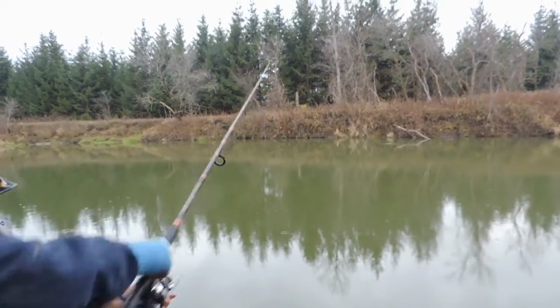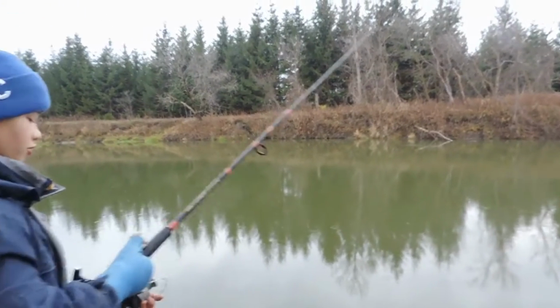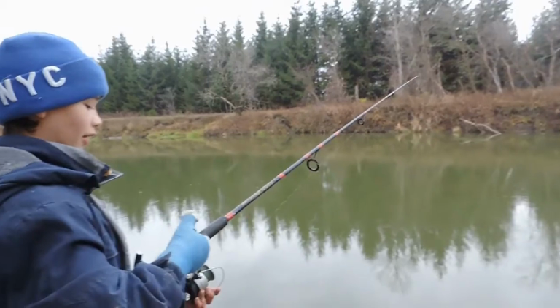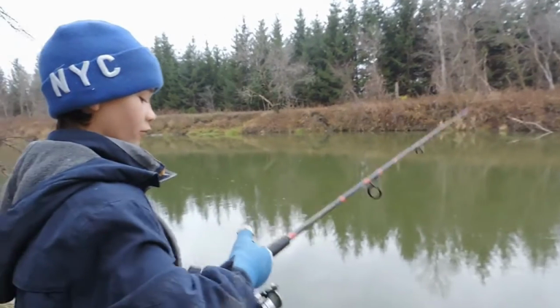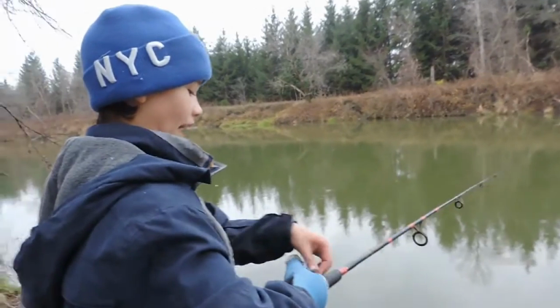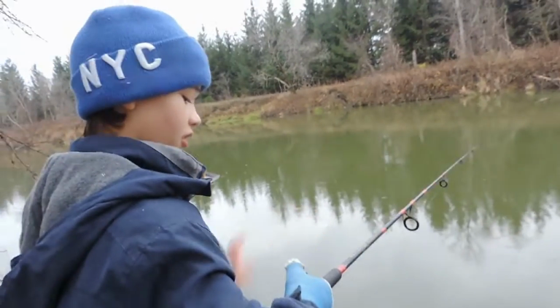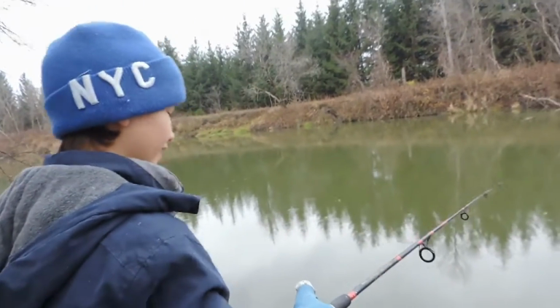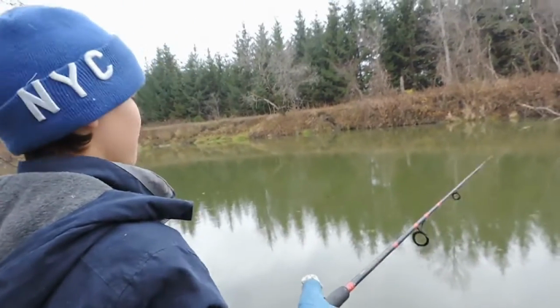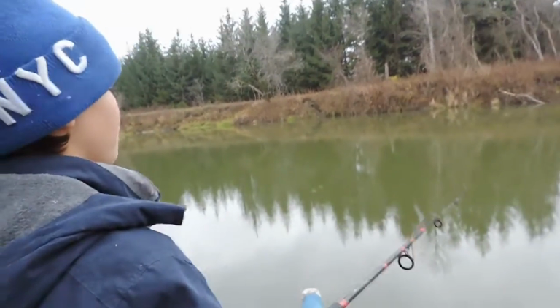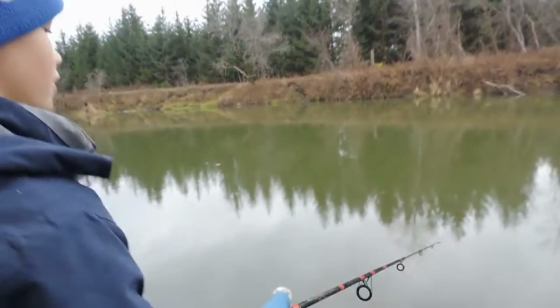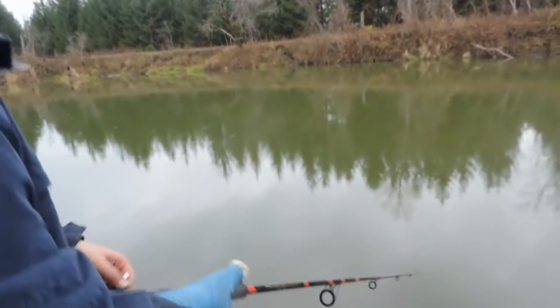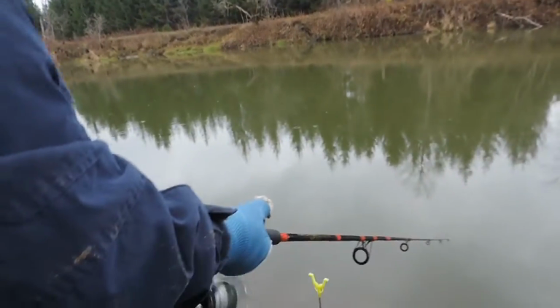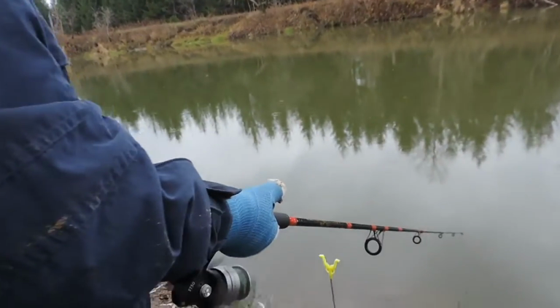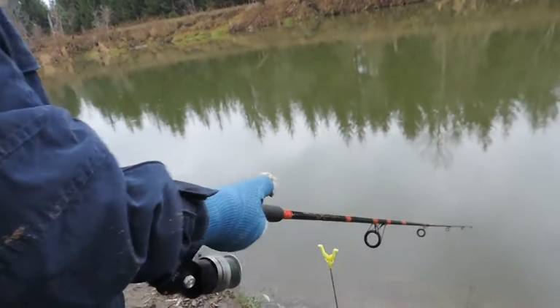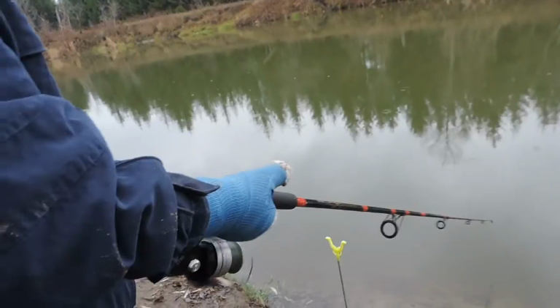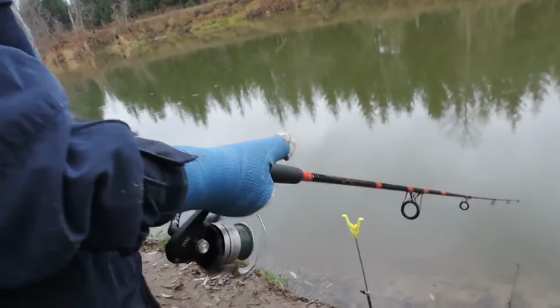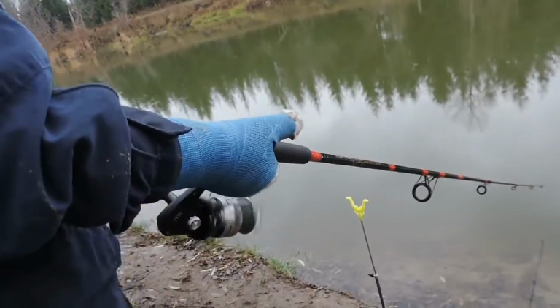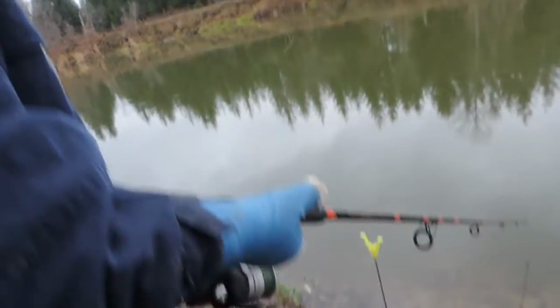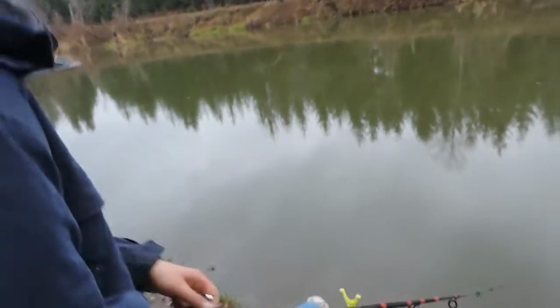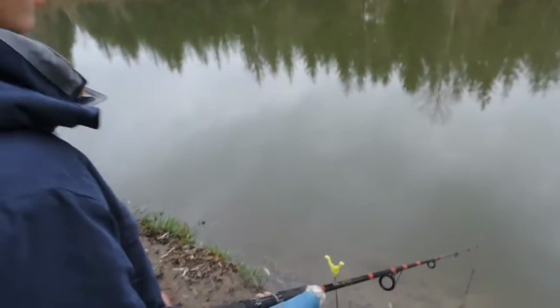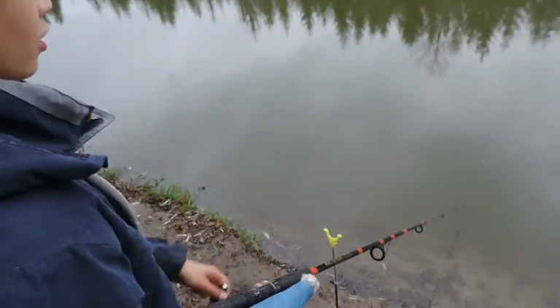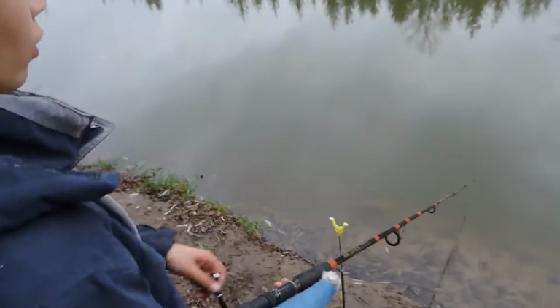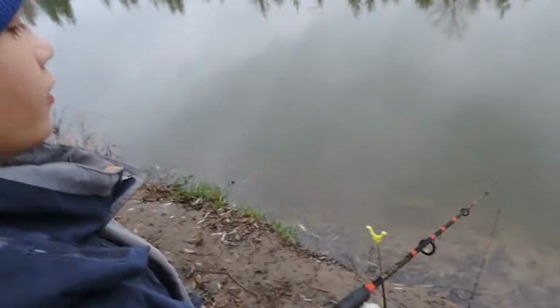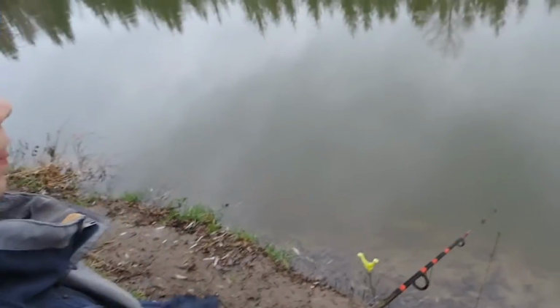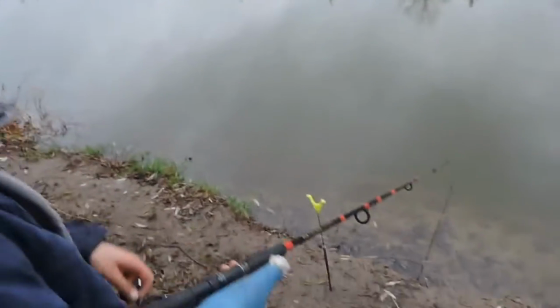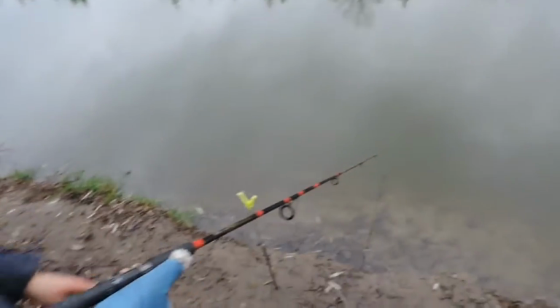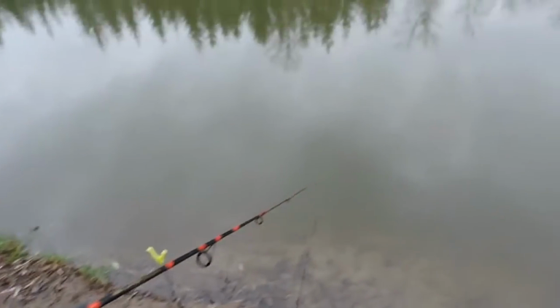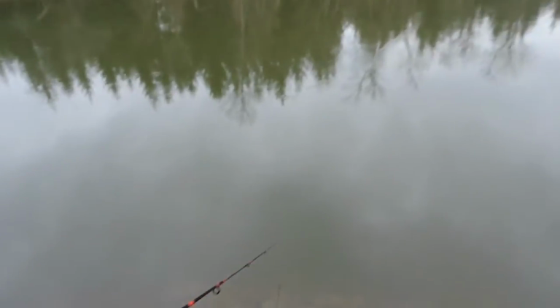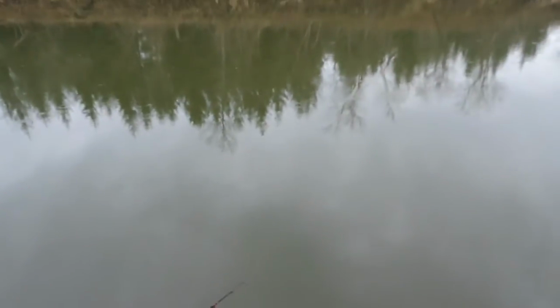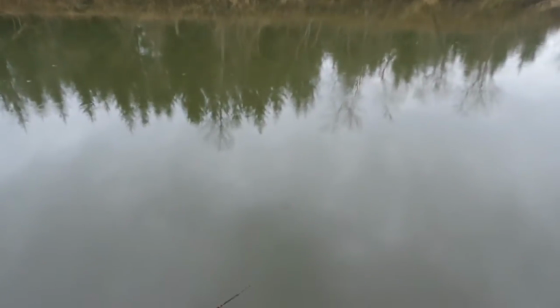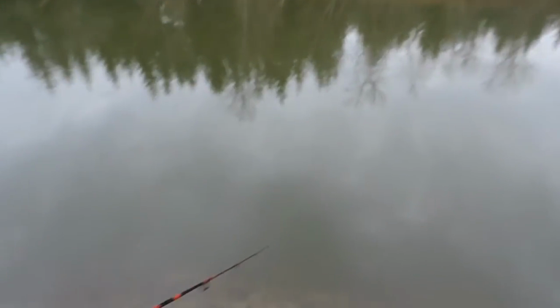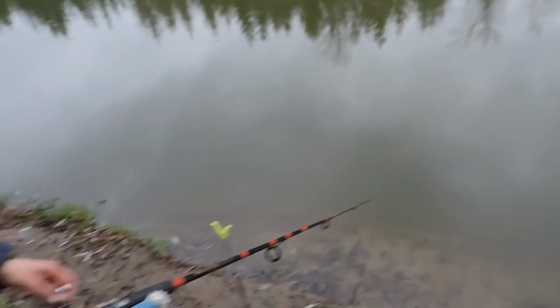Casts really well even with a cast on. You just have to hold the rod down to the water so the little cleo doesn't go too high.